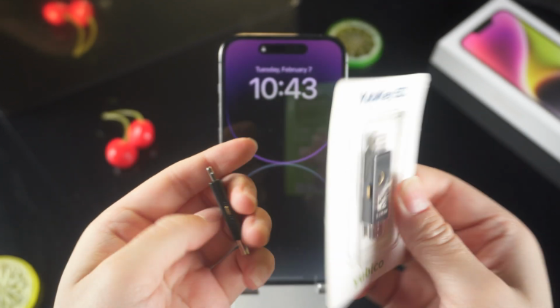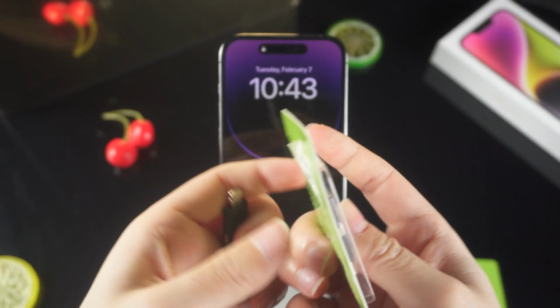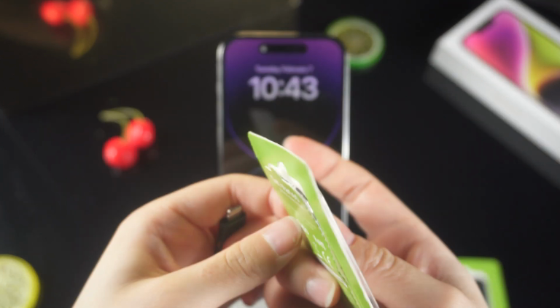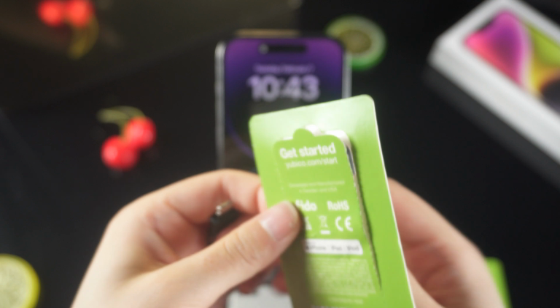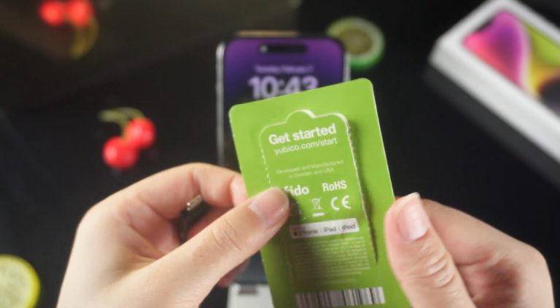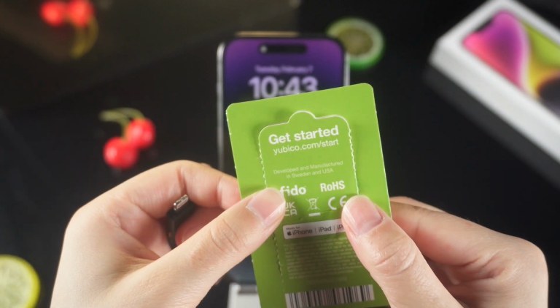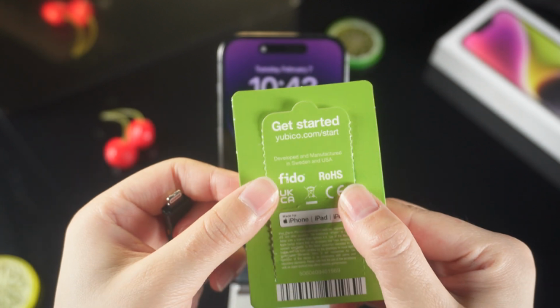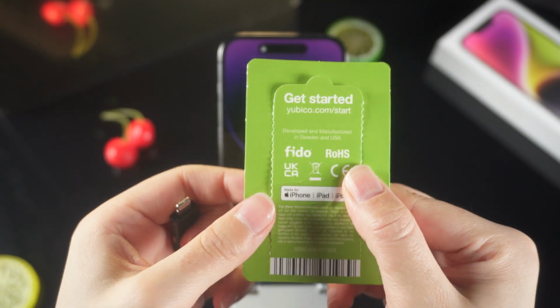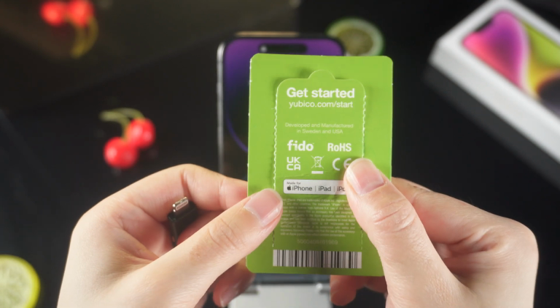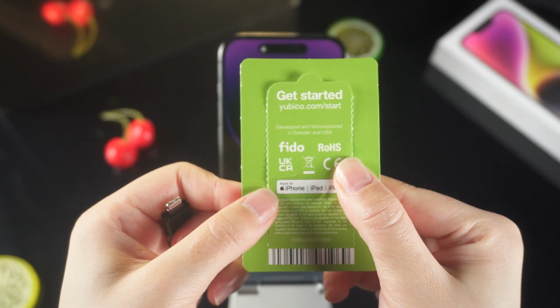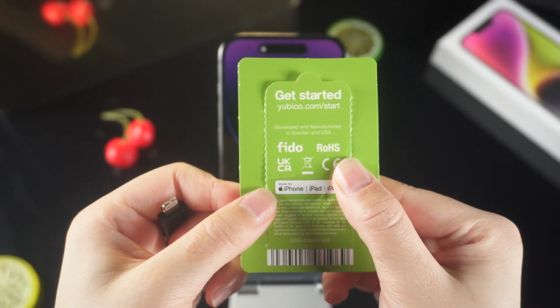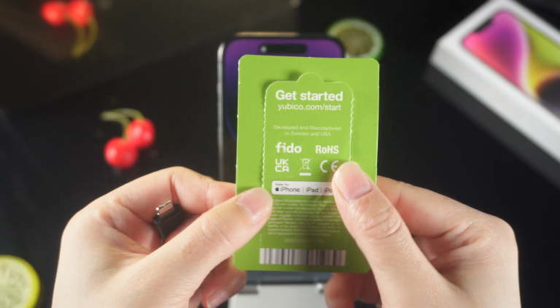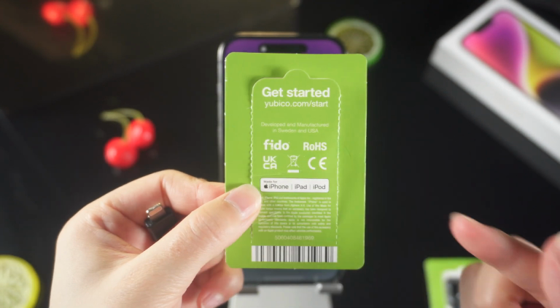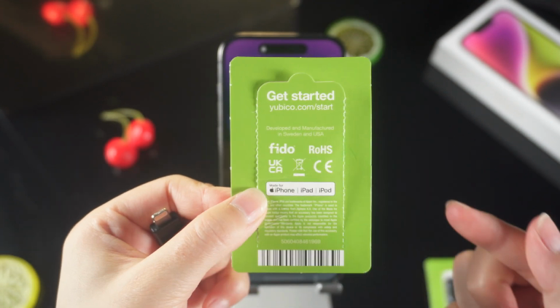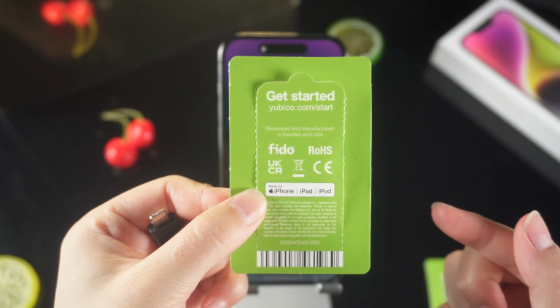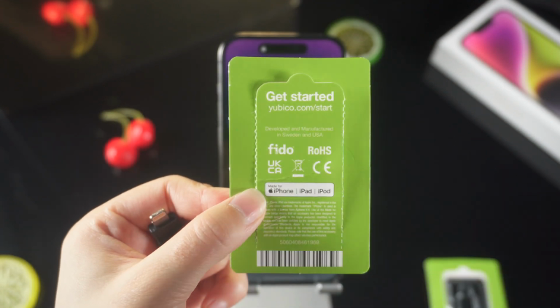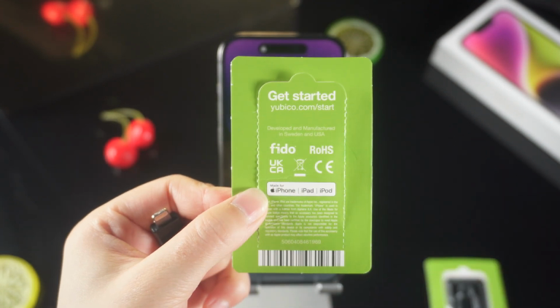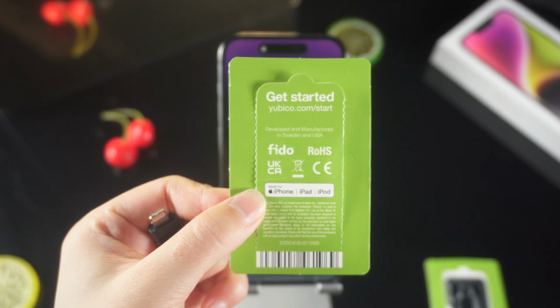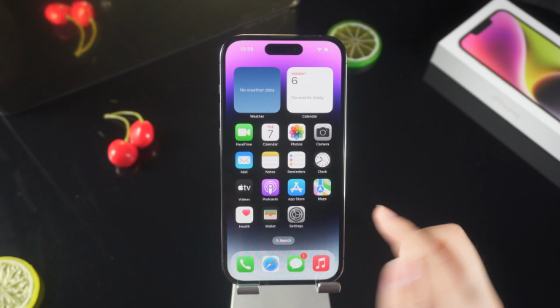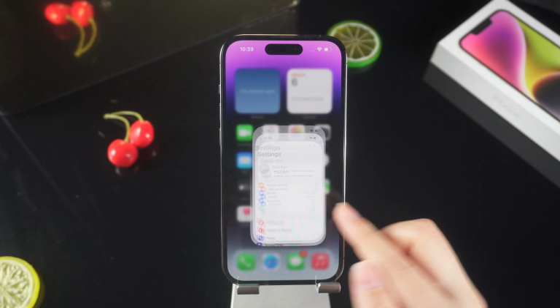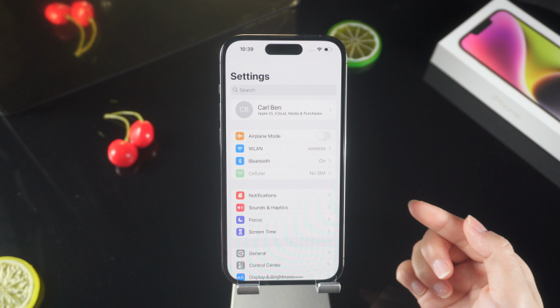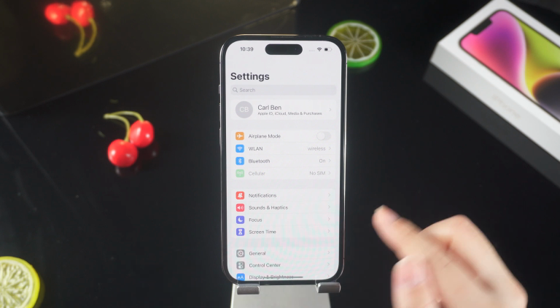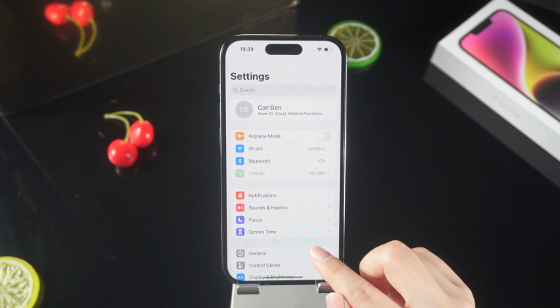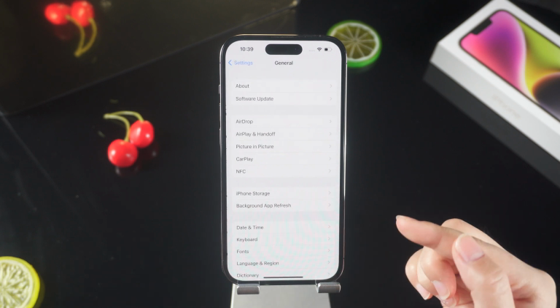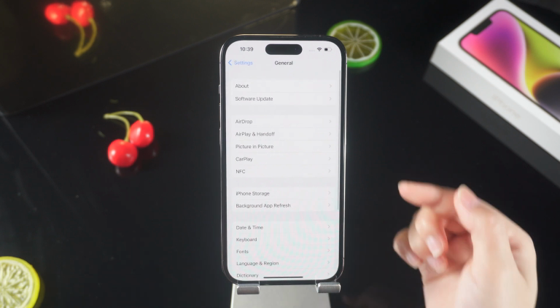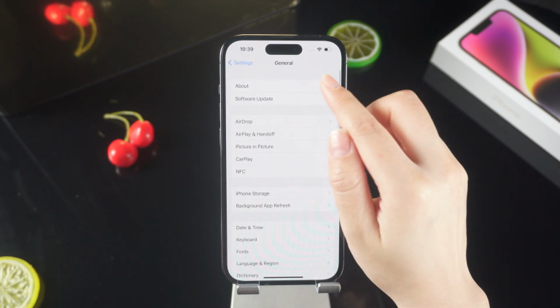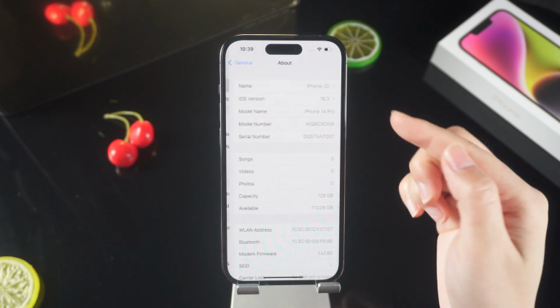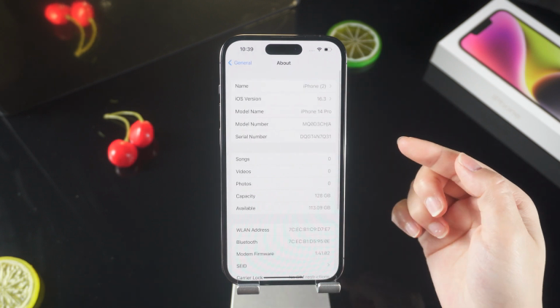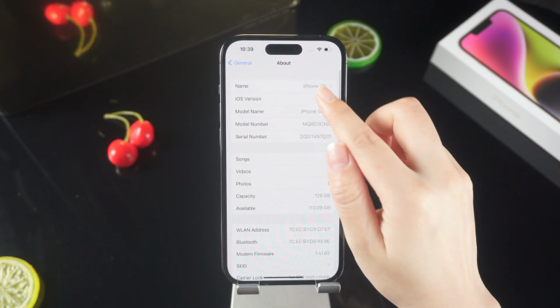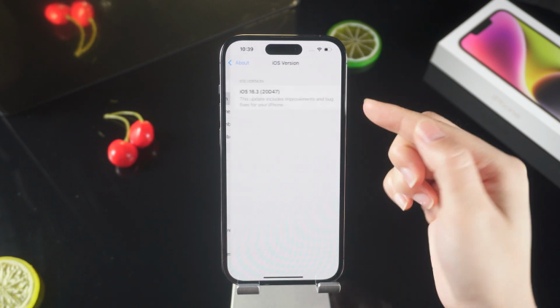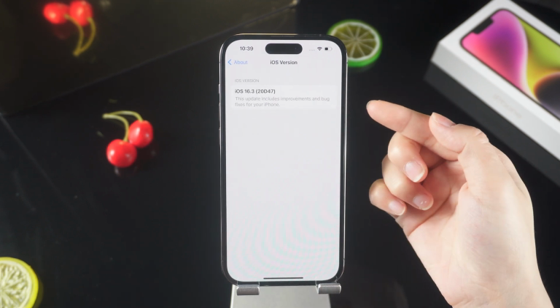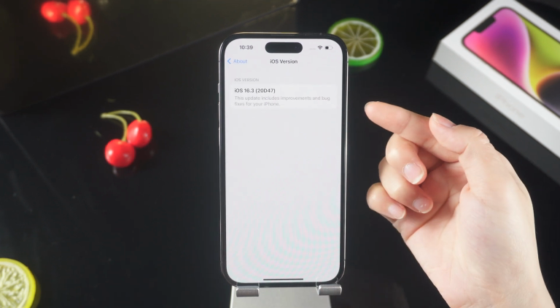You can buy the YubiKey 5 — it works with most Mac and iPhone models. First of all, make sure your iPhone has been upgraded to iOS 16.3.